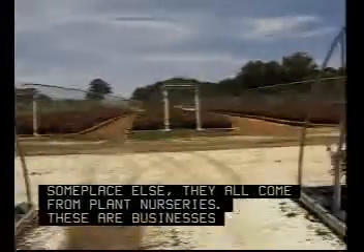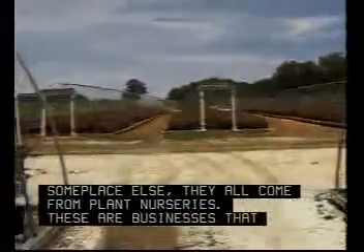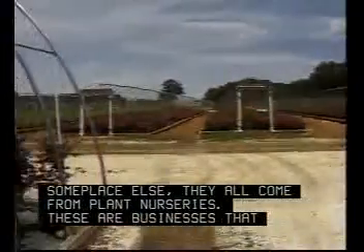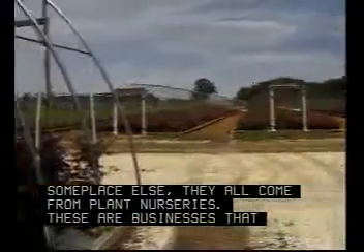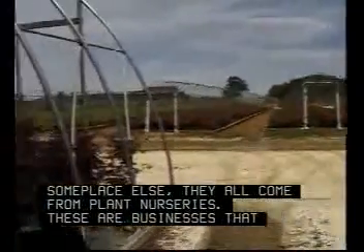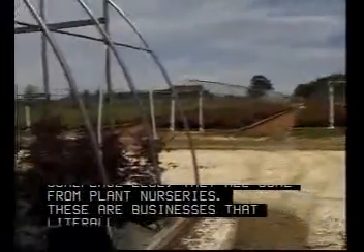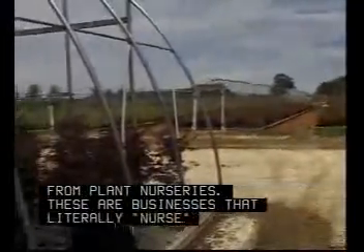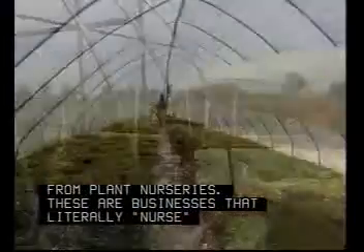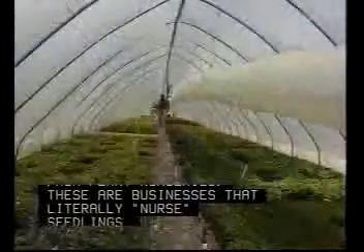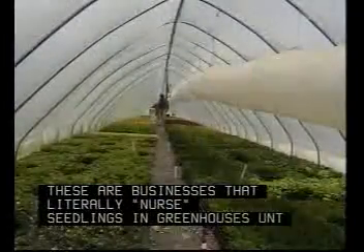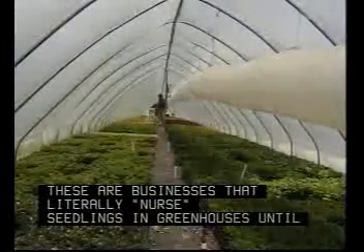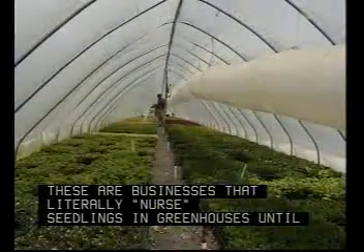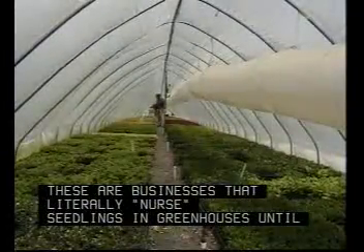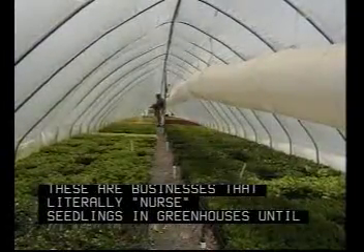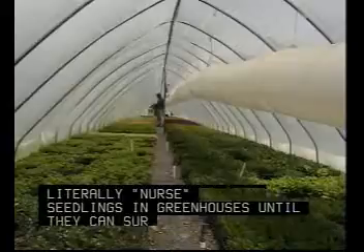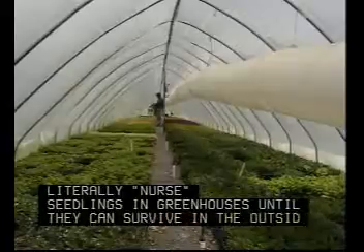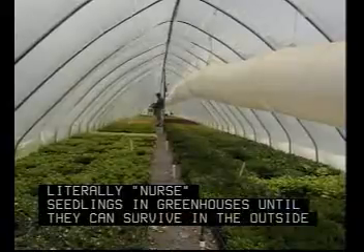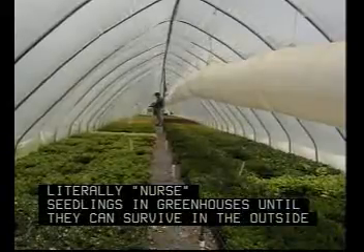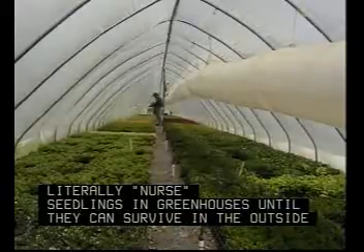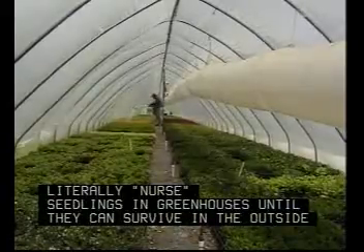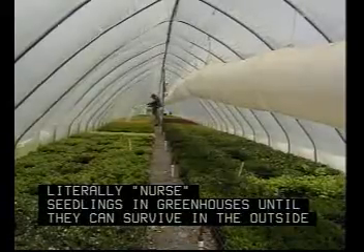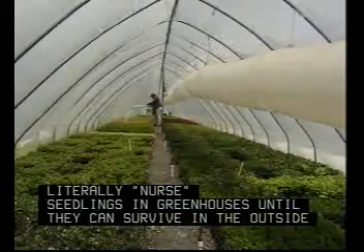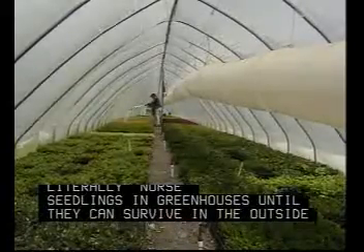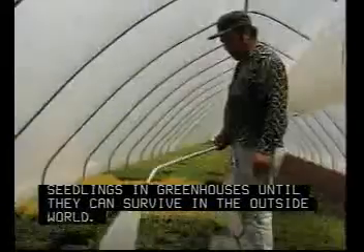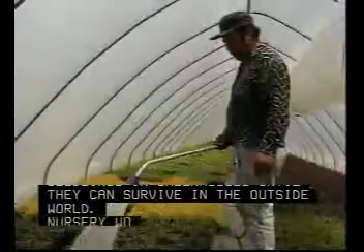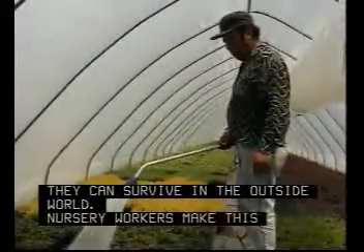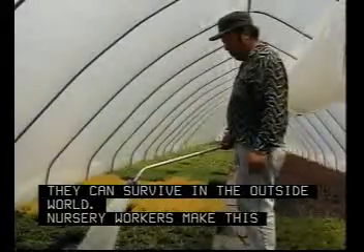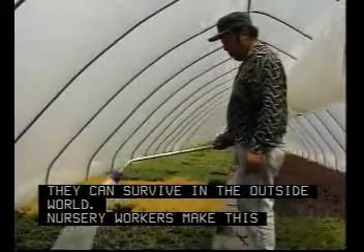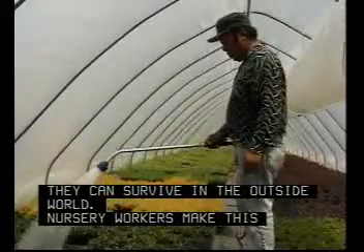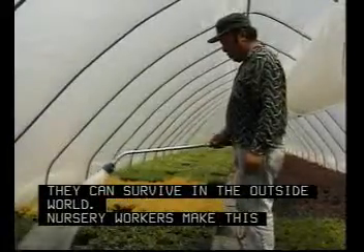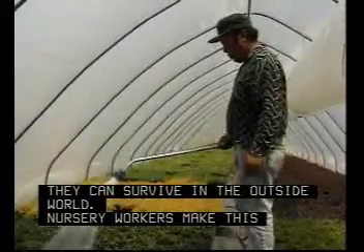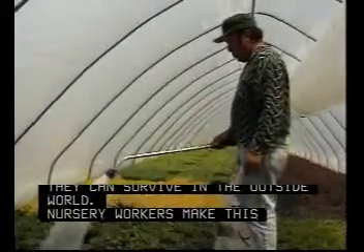These are businesses that literally nurse seedlings in greenhouses until they can survive in the outside world. Nursery workers make this possible.